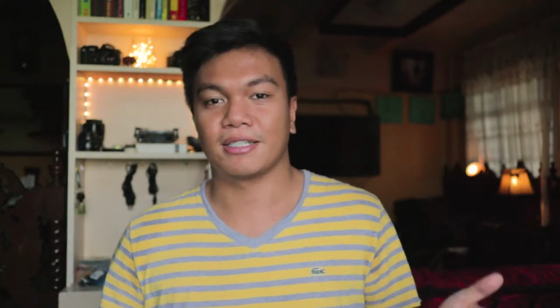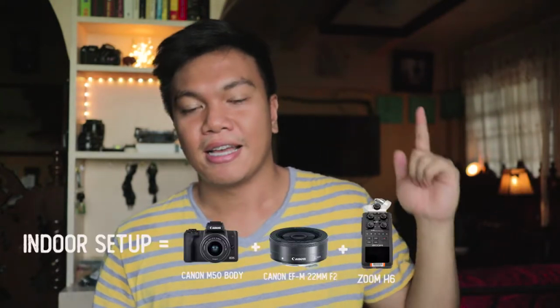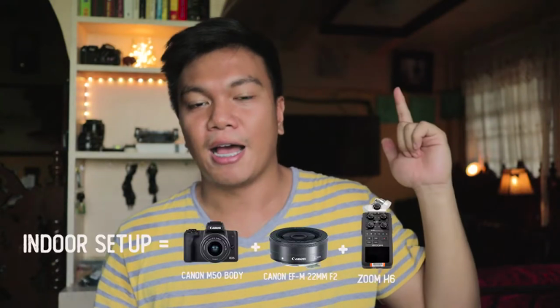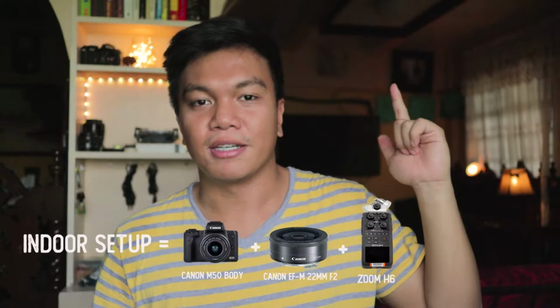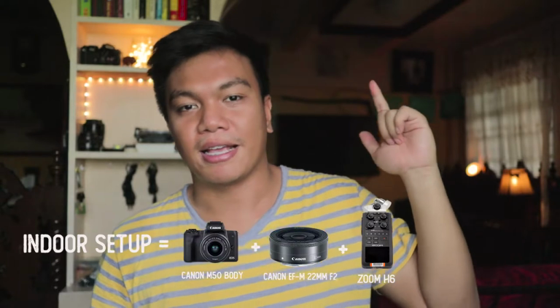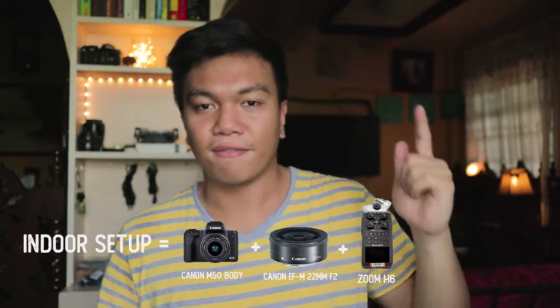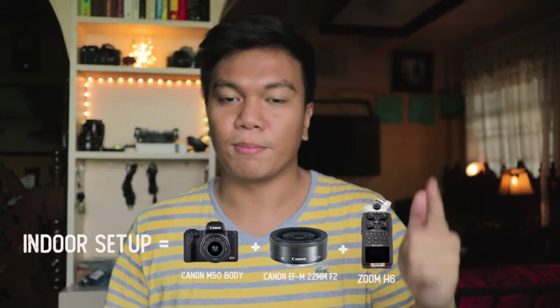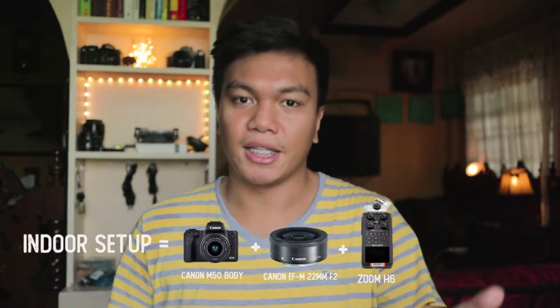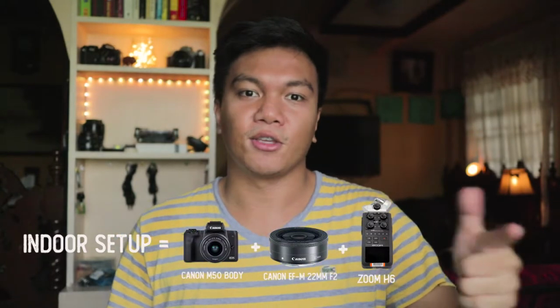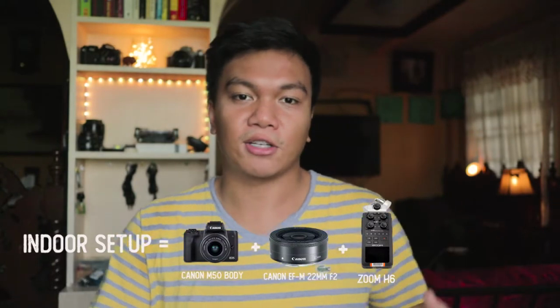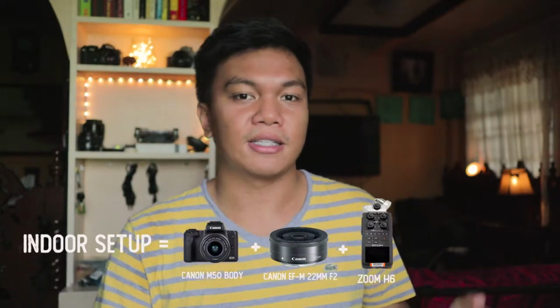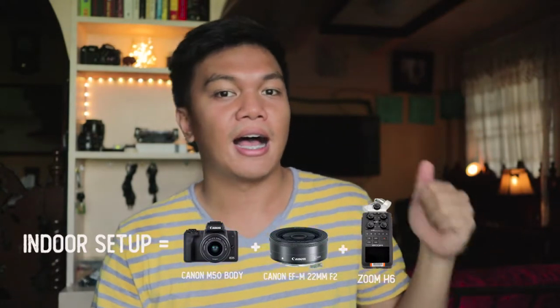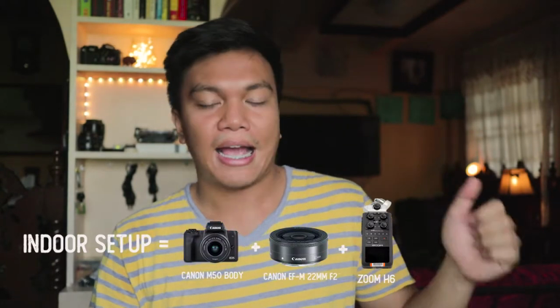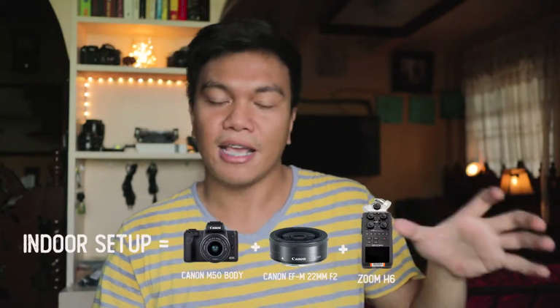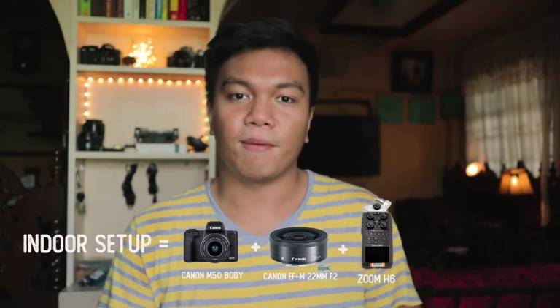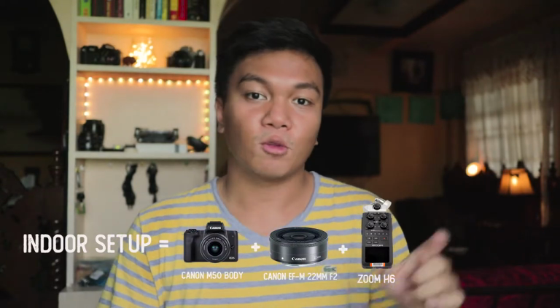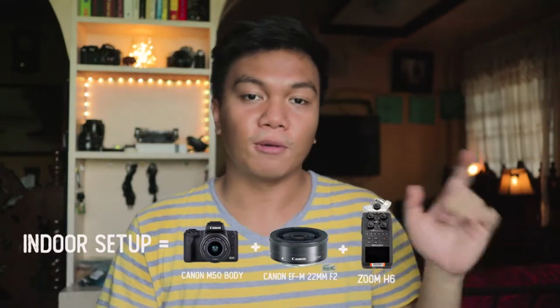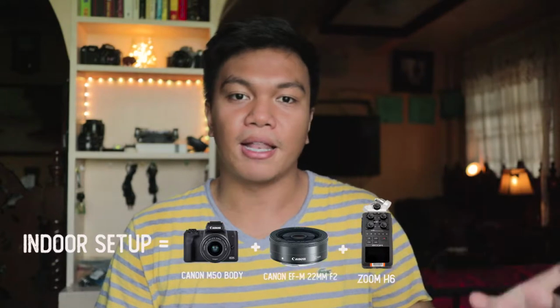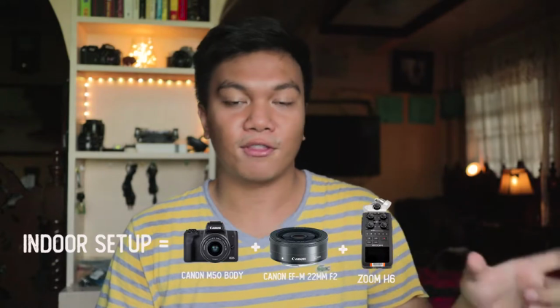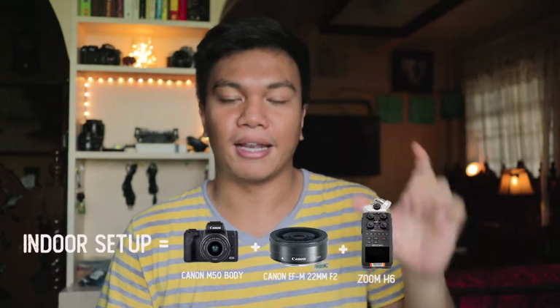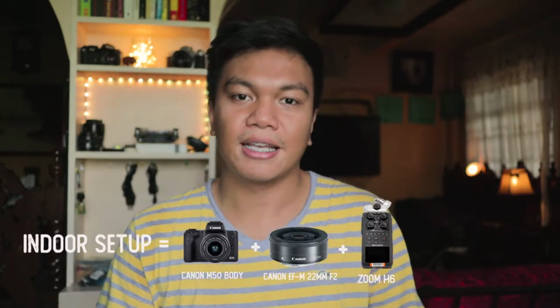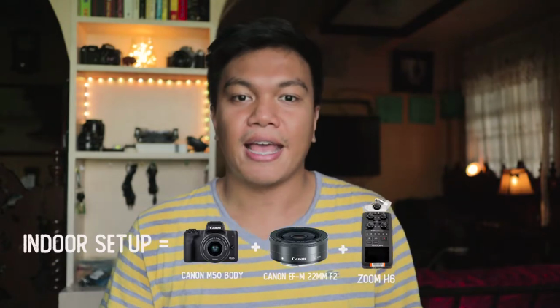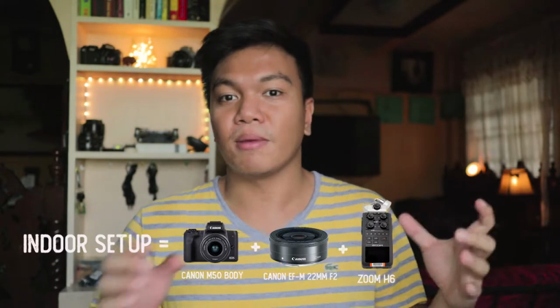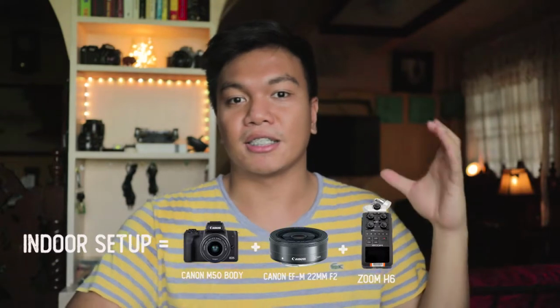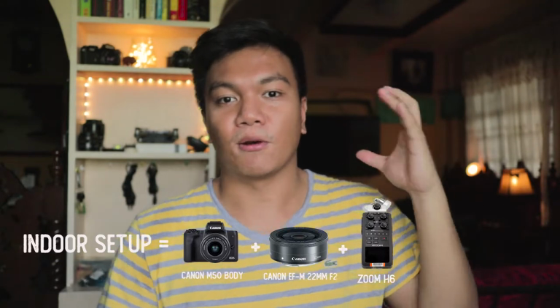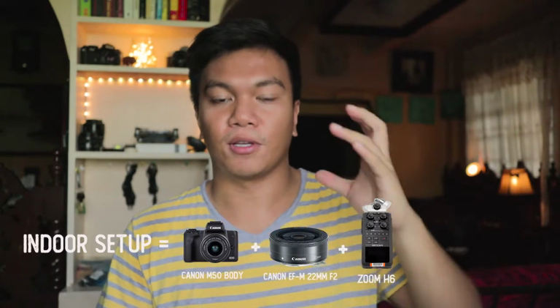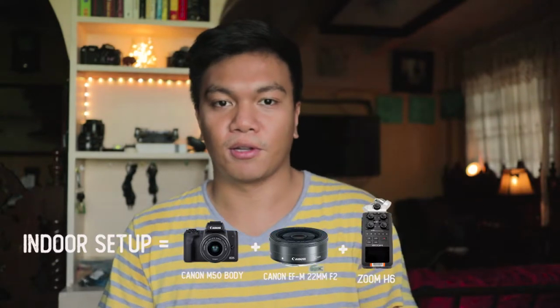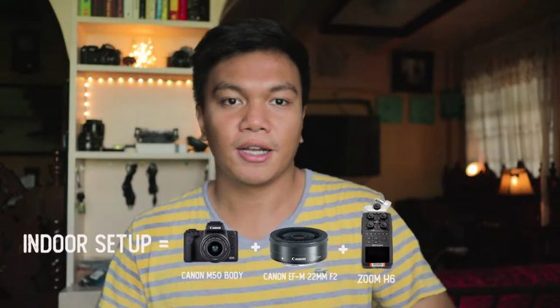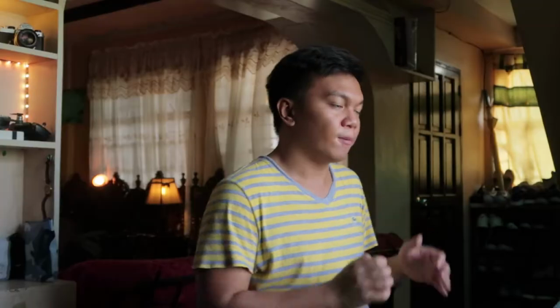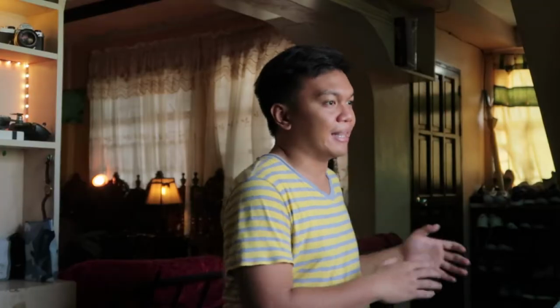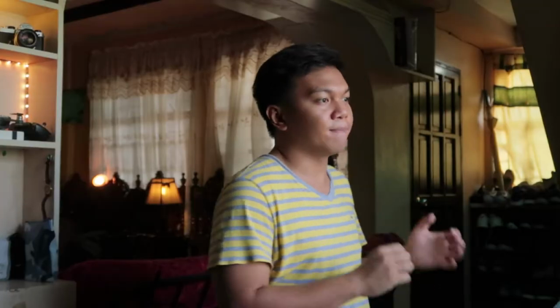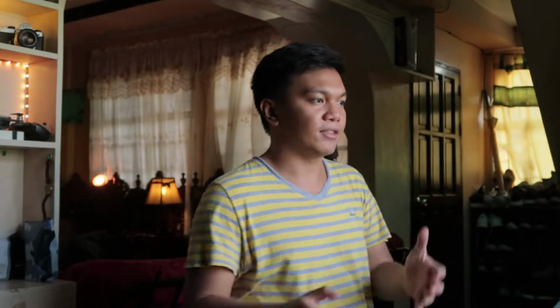So the summary of my indoor setup is this: I'm using a Canon M50 body, my lens is a Canon EF-M 22mm f2 lens, and a Zoom H6 as my audio recorder. So why the M50?